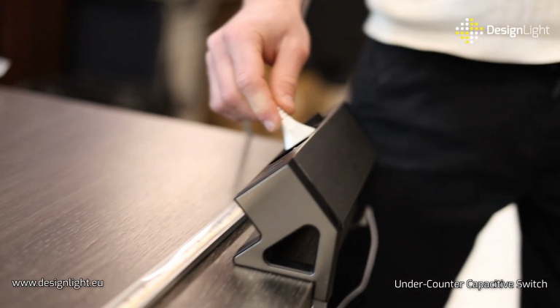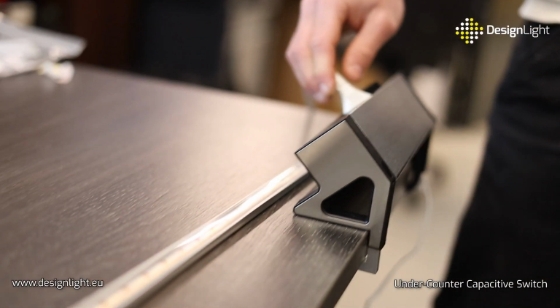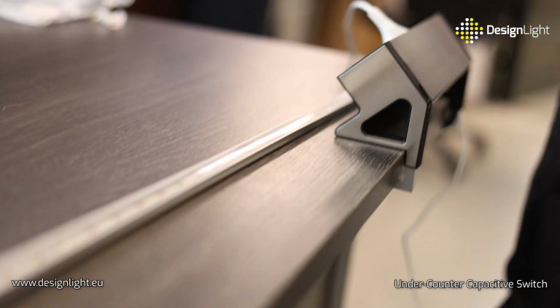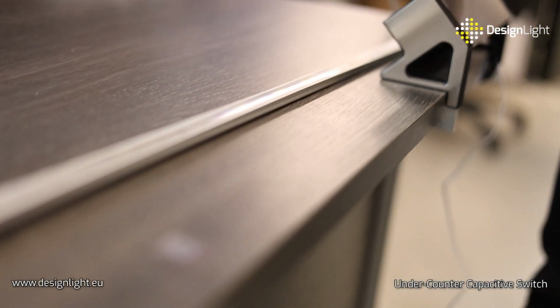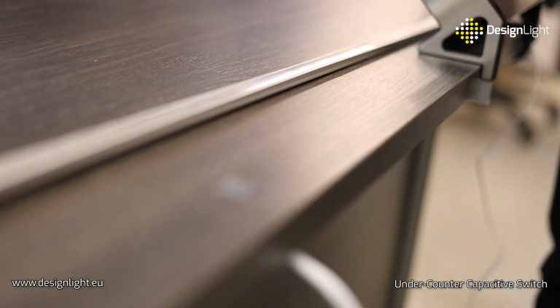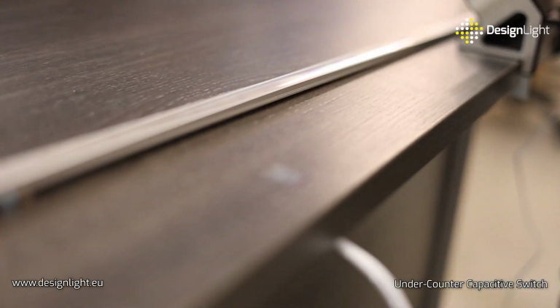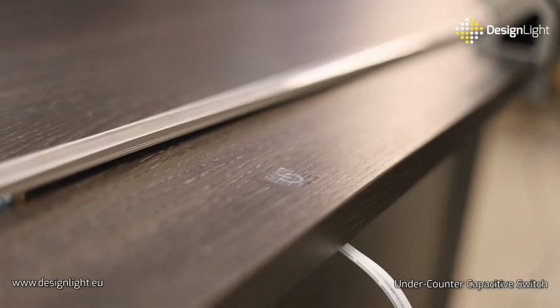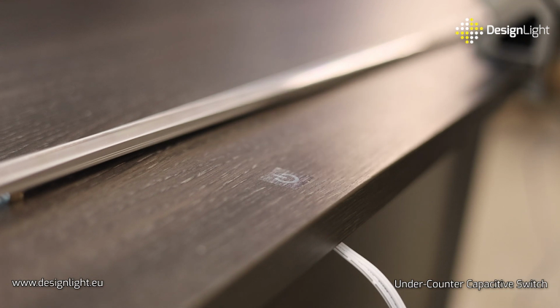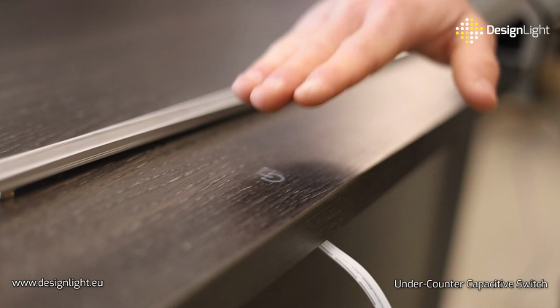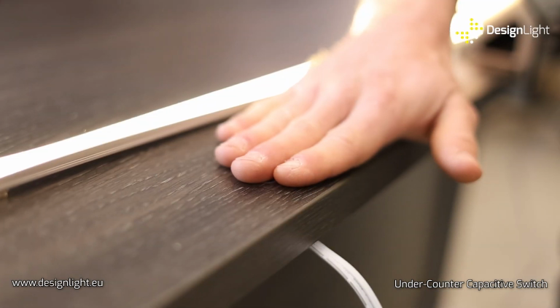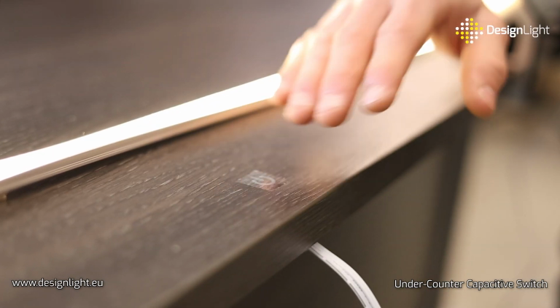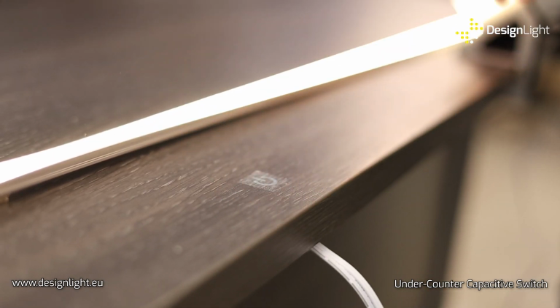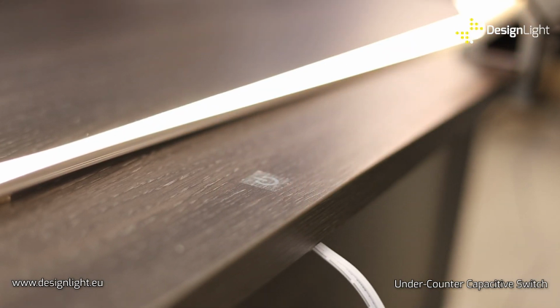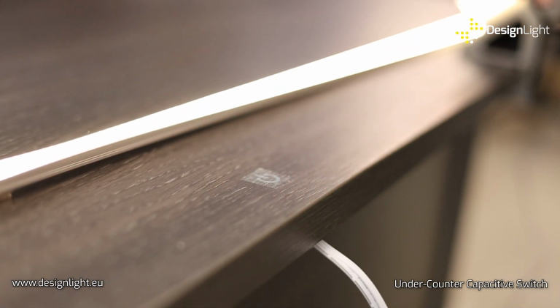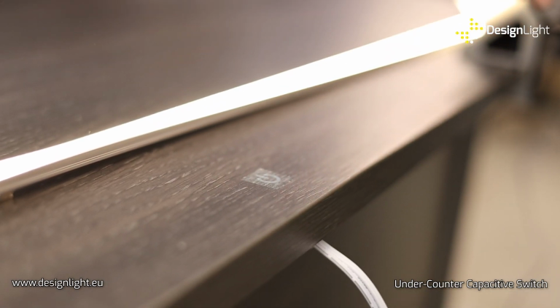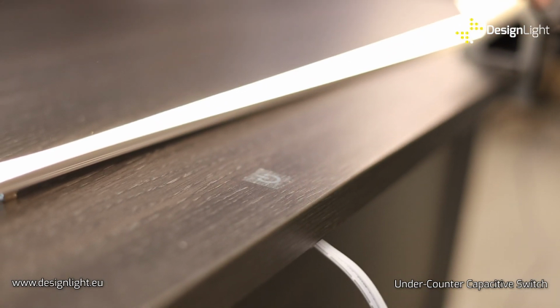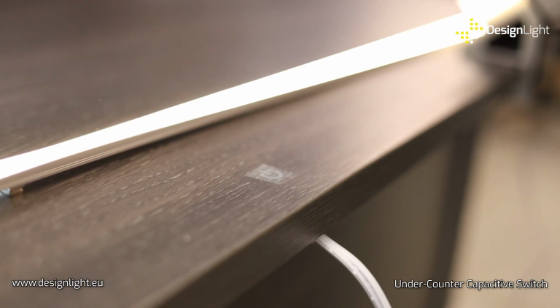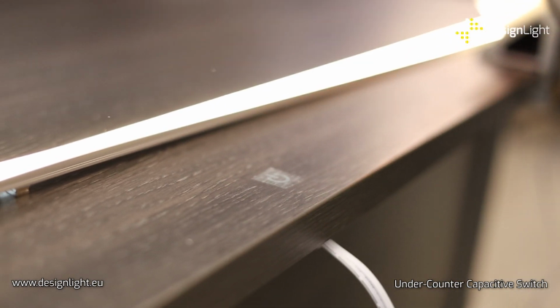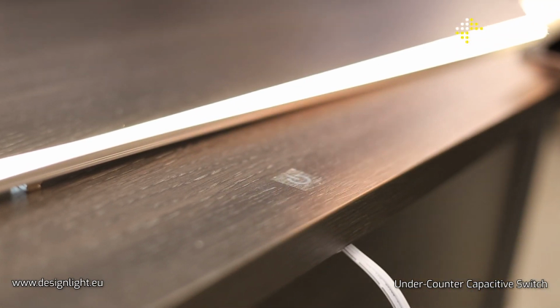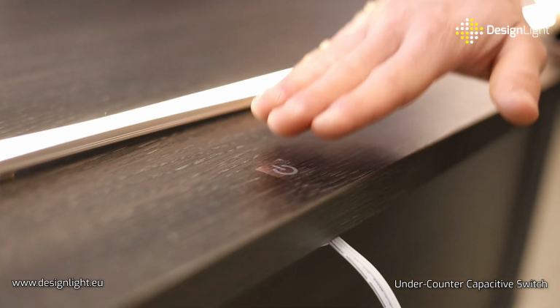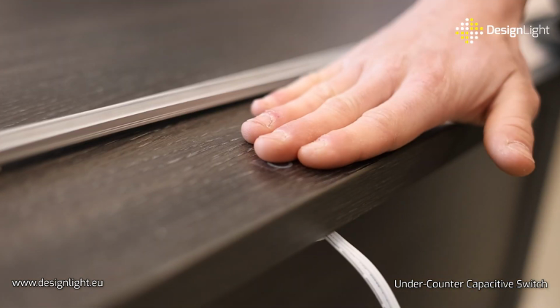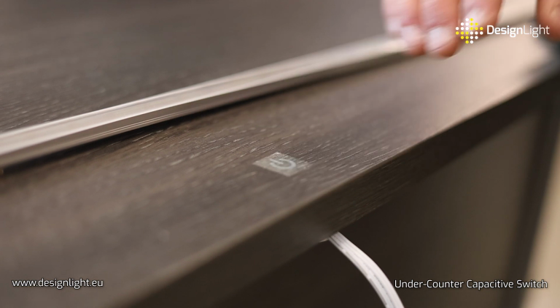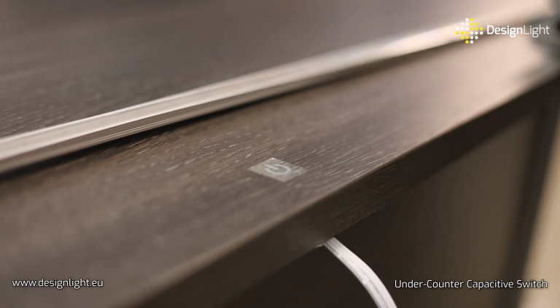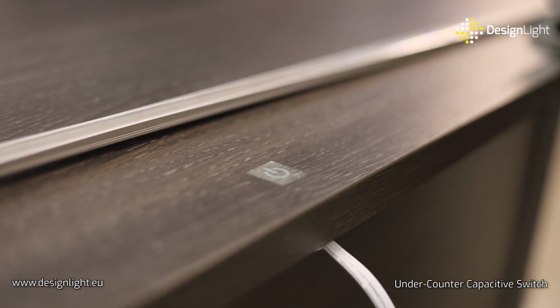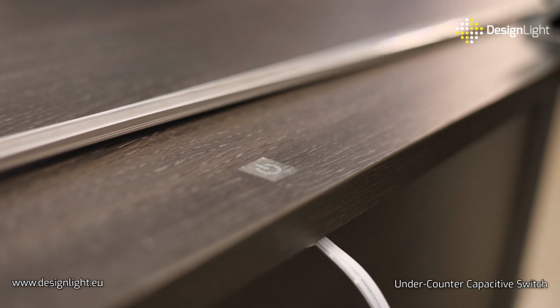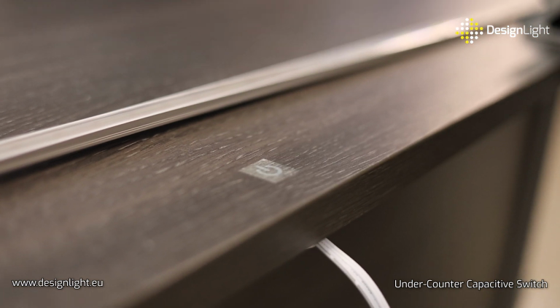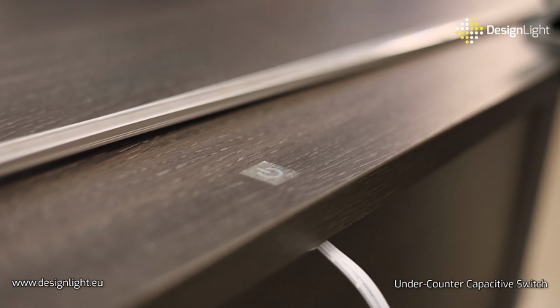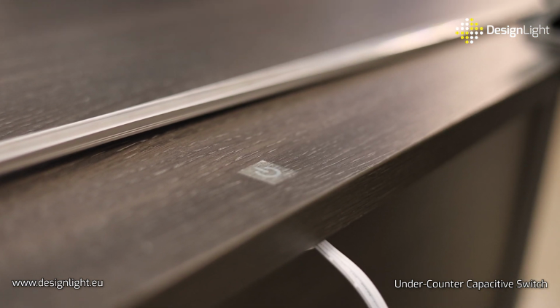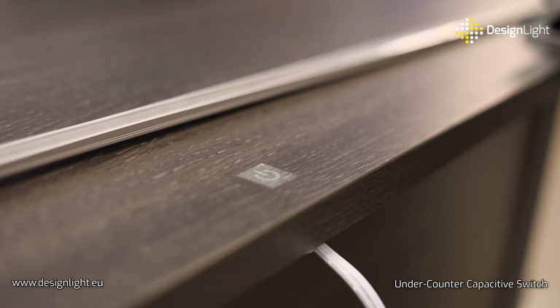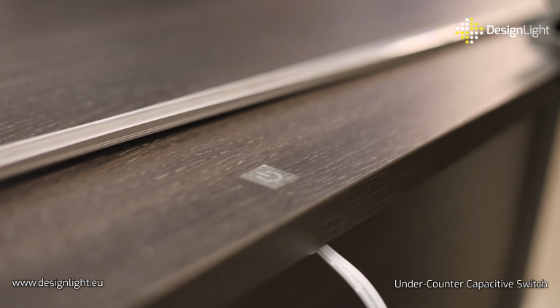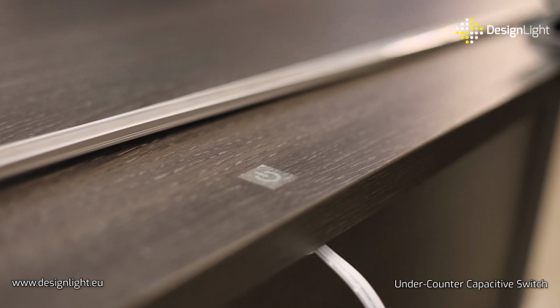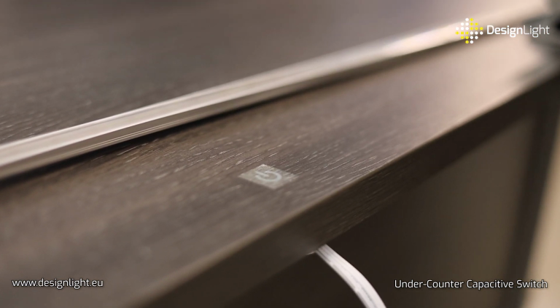The switch is equipped with self-adhesive tape, which makes installation easy, and a sticker with the switch symbol to mark the location on the countertop where the device can be controlled.